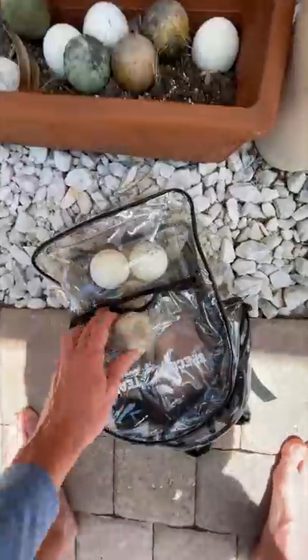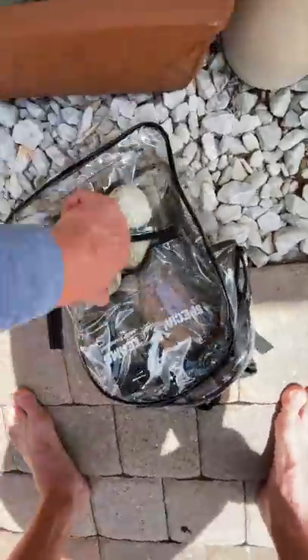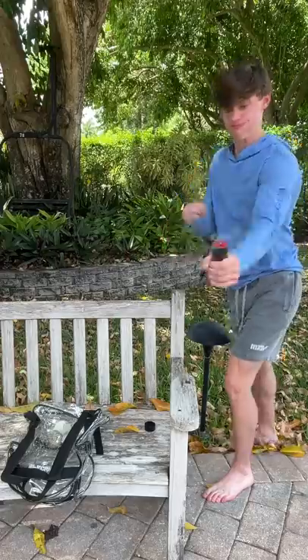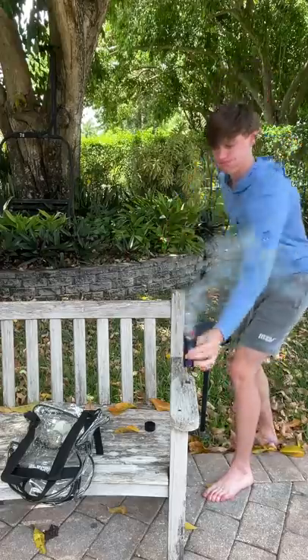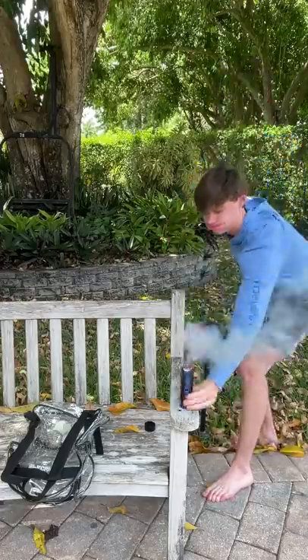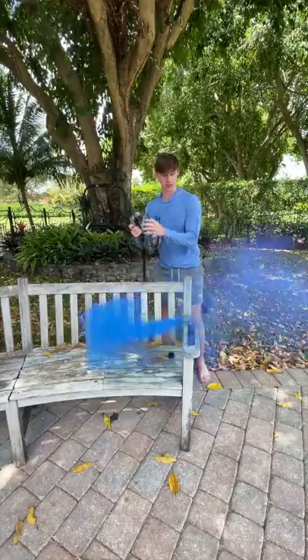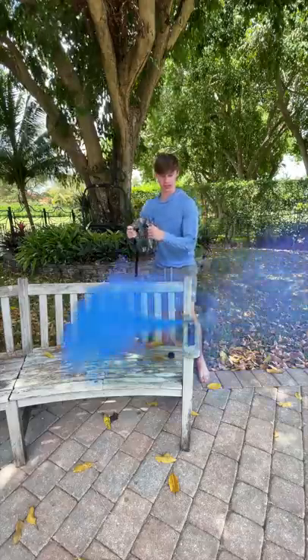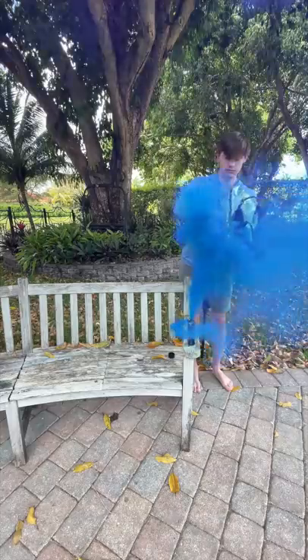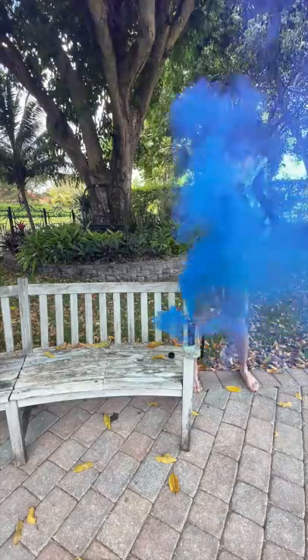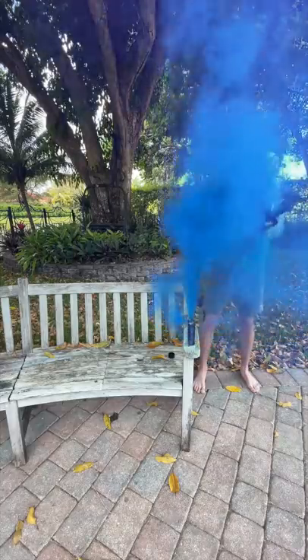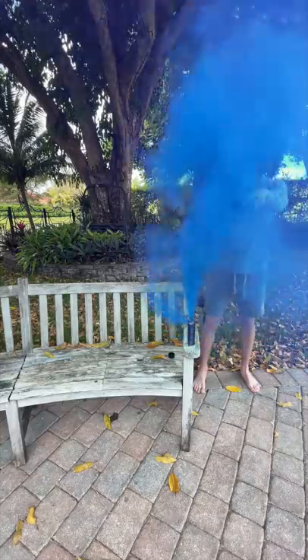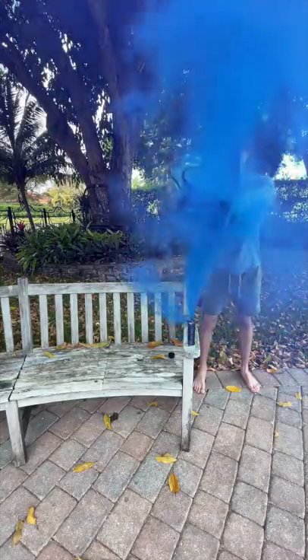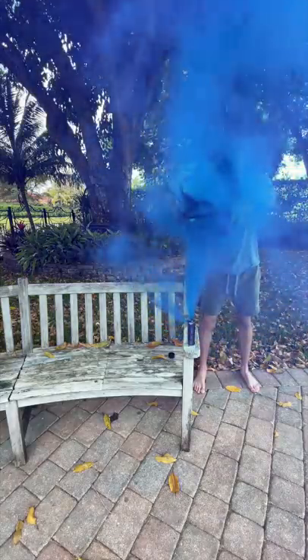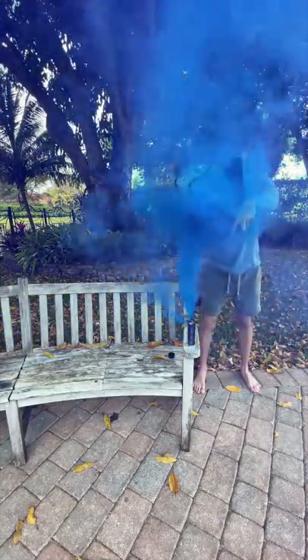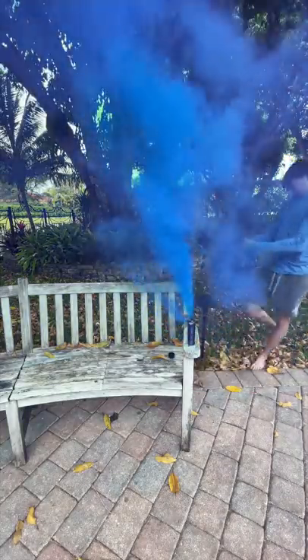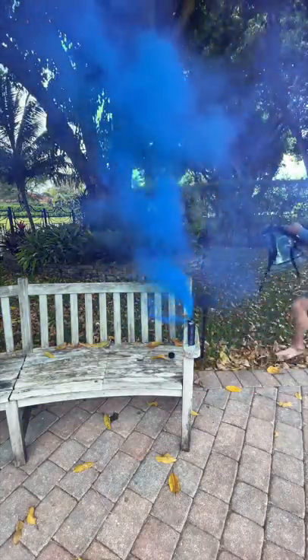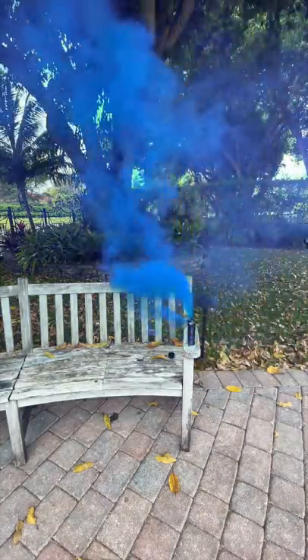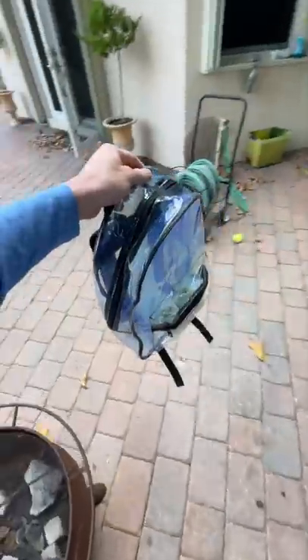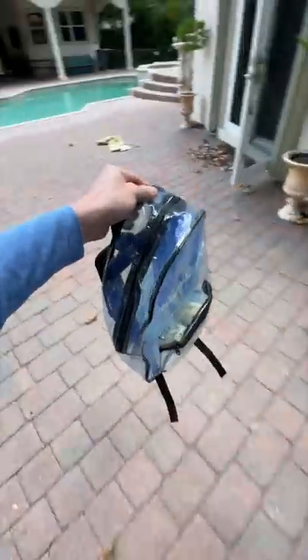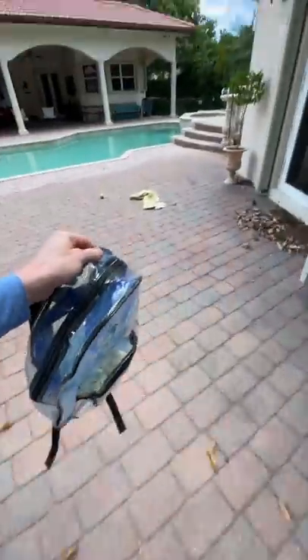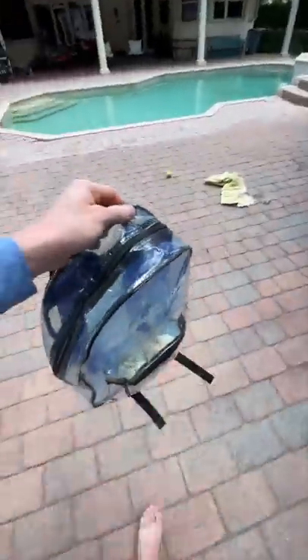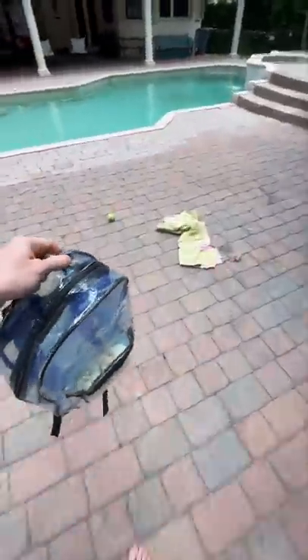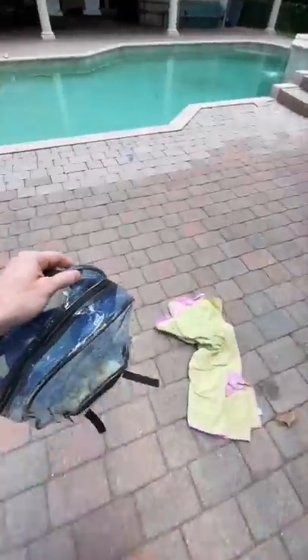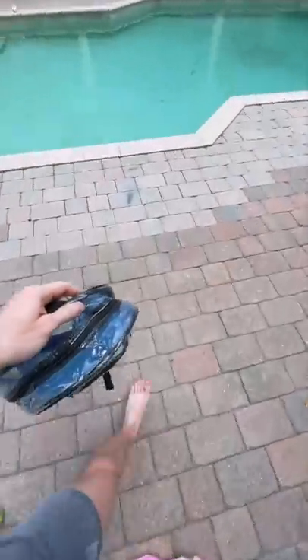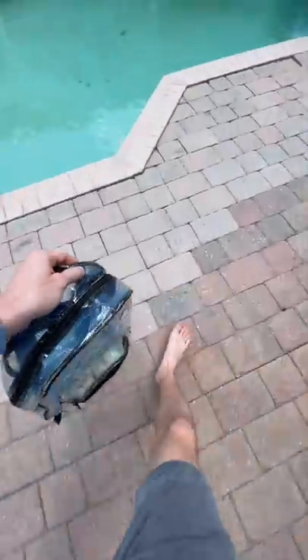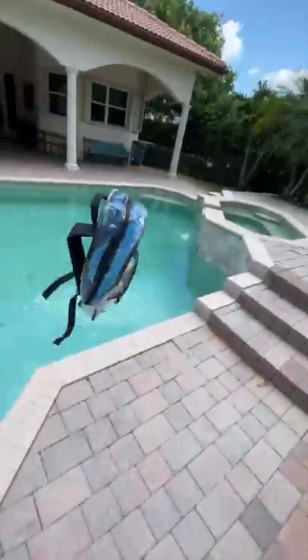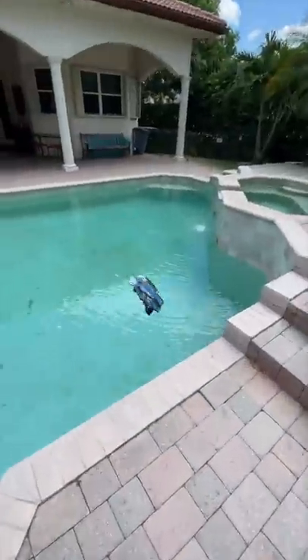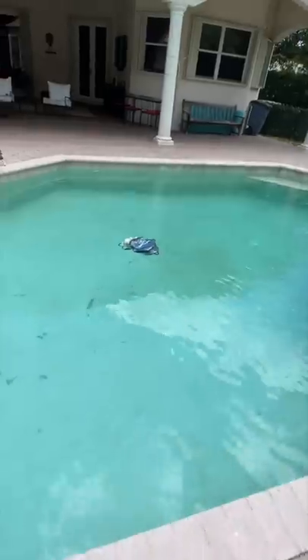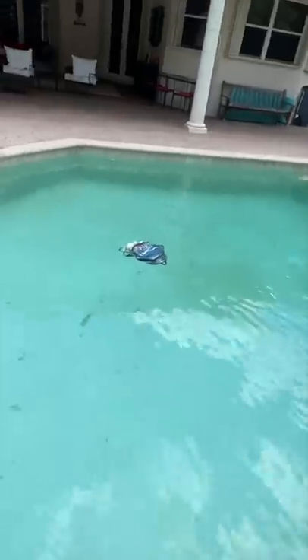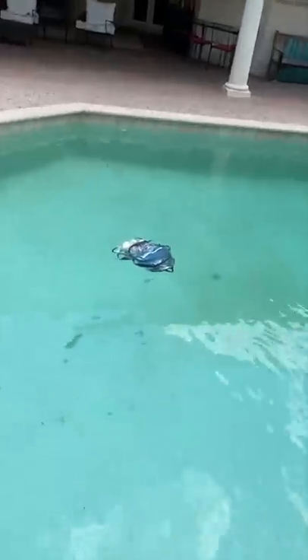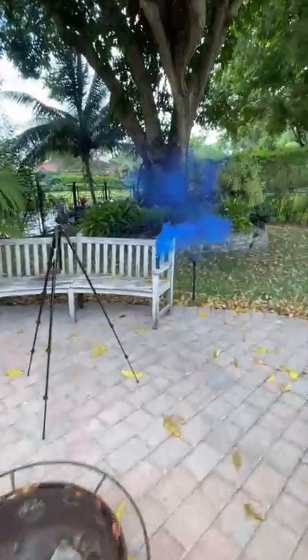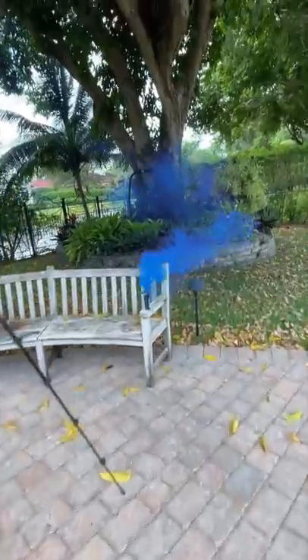I put some balls in the bag to hold it down once it got in the water. I pulled the smoke bomb but realized how hard it was to trap smoke in the bag because the smoke was blowing everywhere, and every time I got it in the bag it kept blowing away. Once I got a little bit, I sprinted to the pool and threw the bag in.